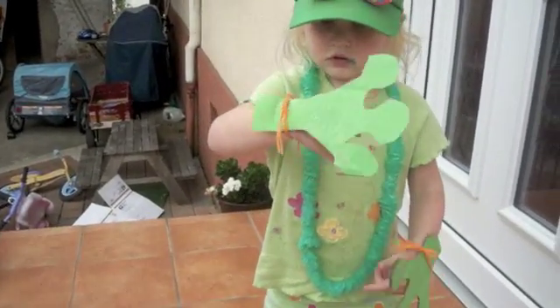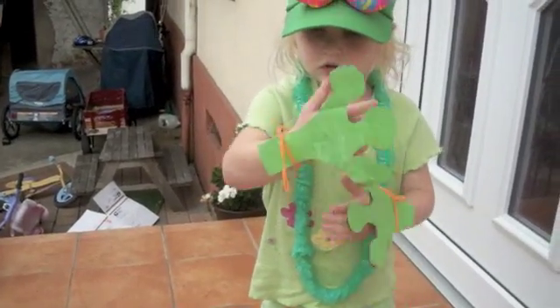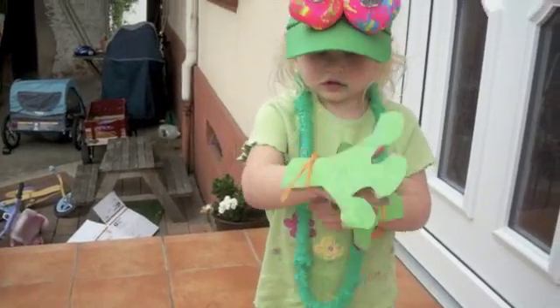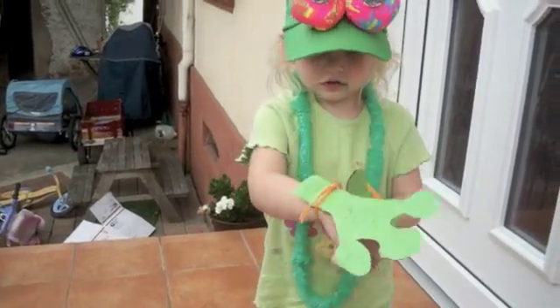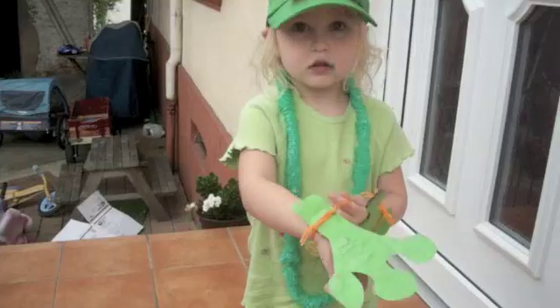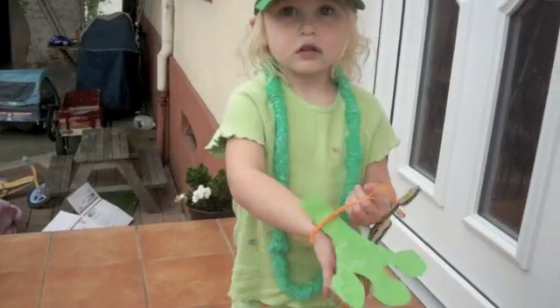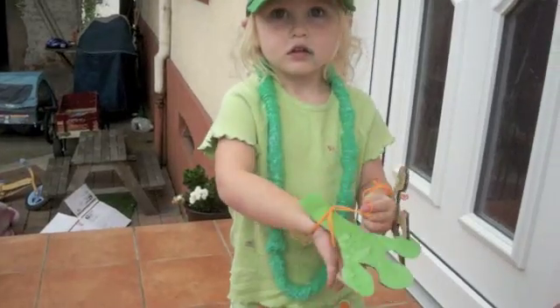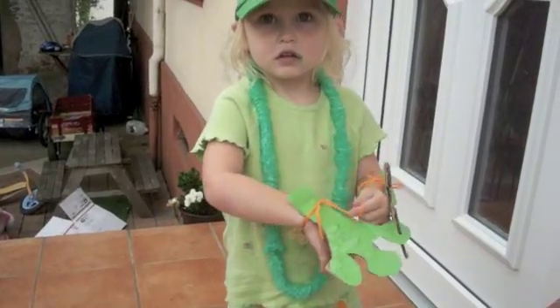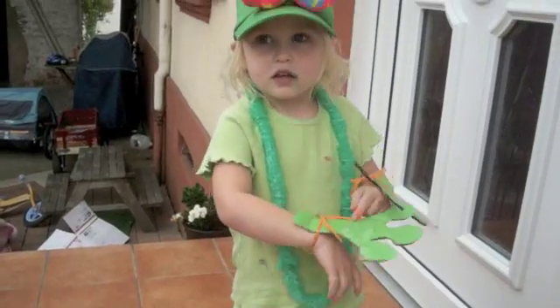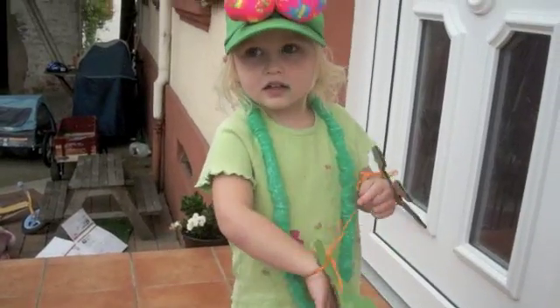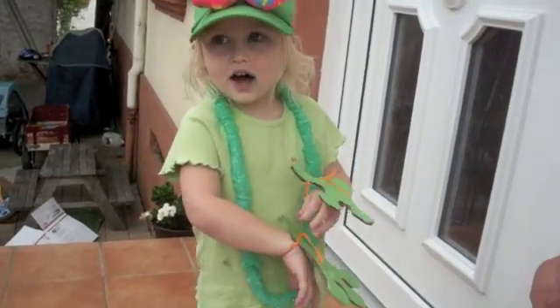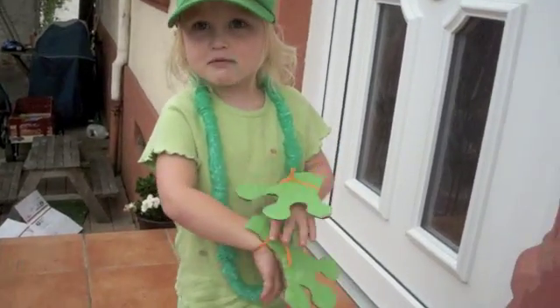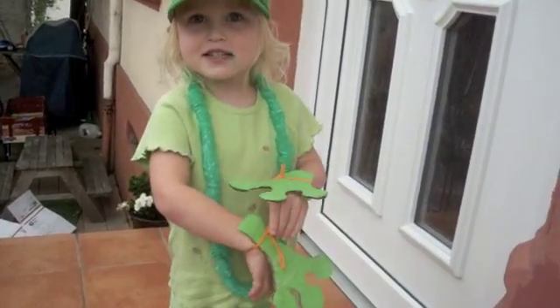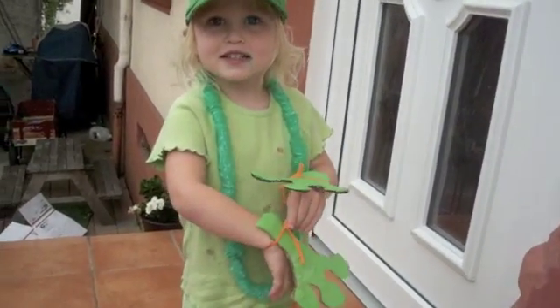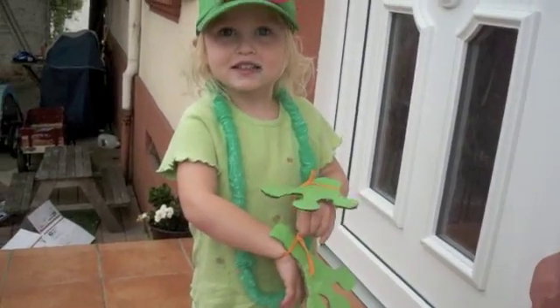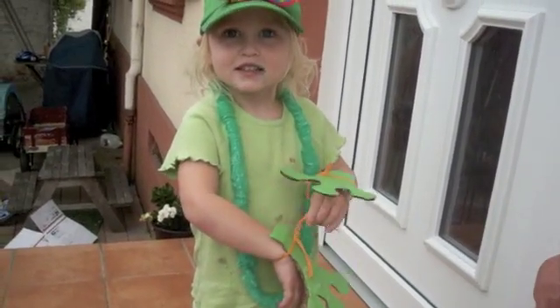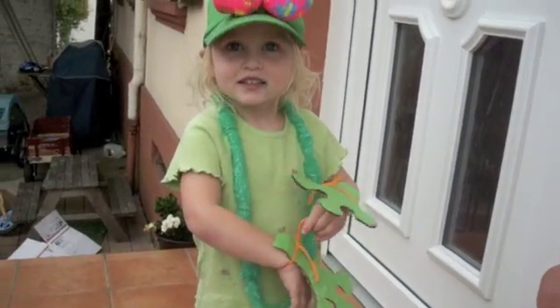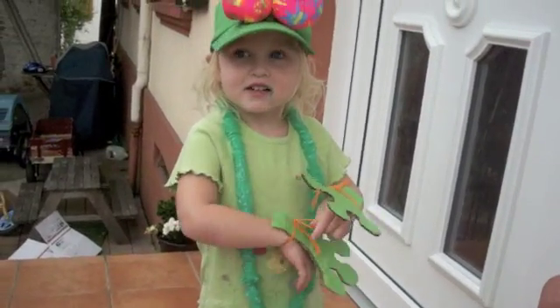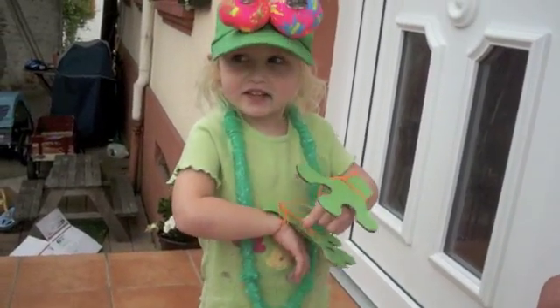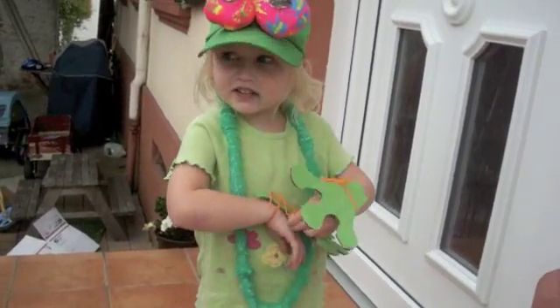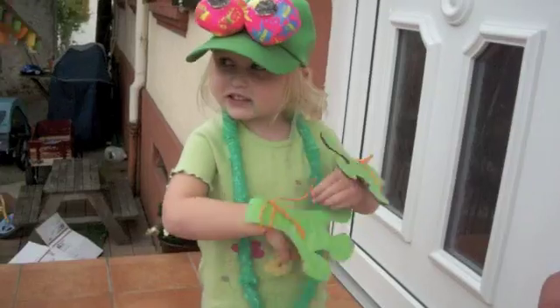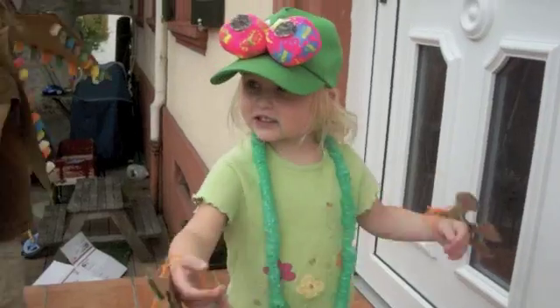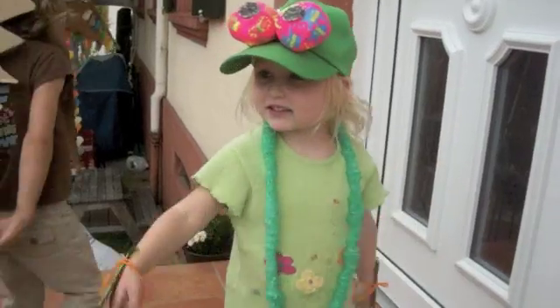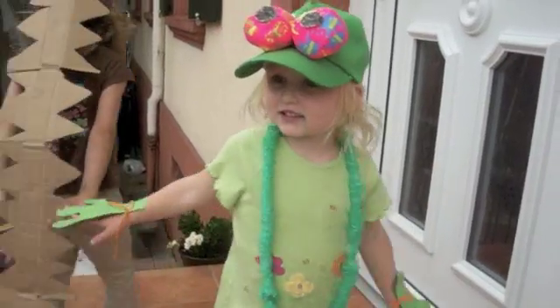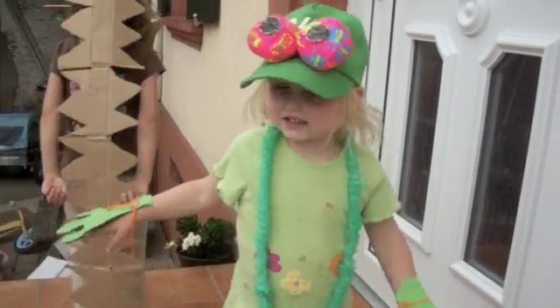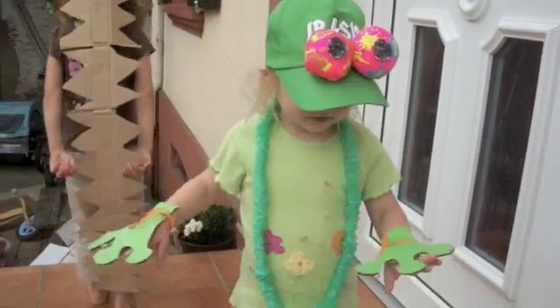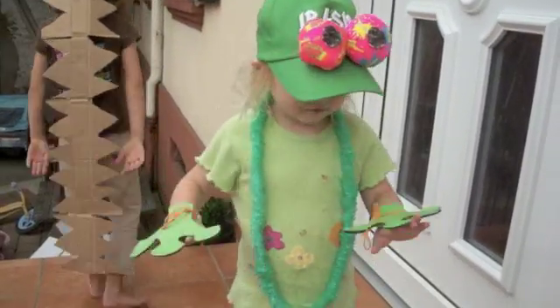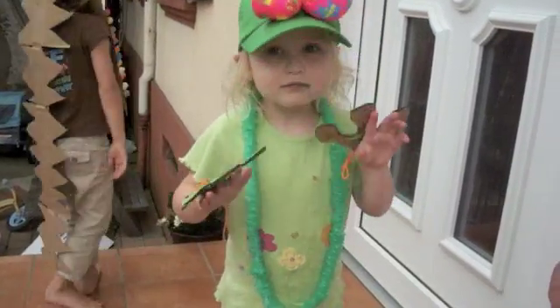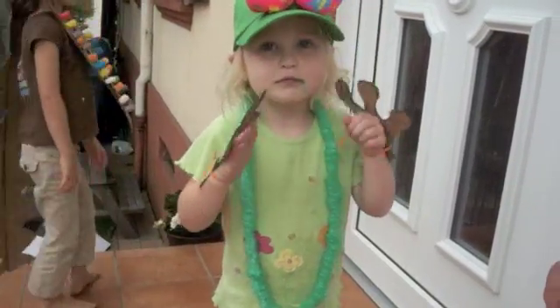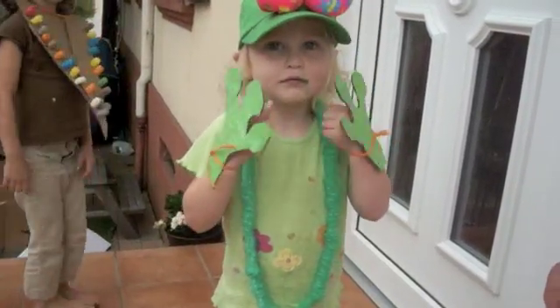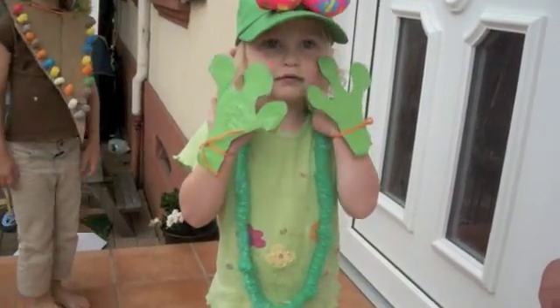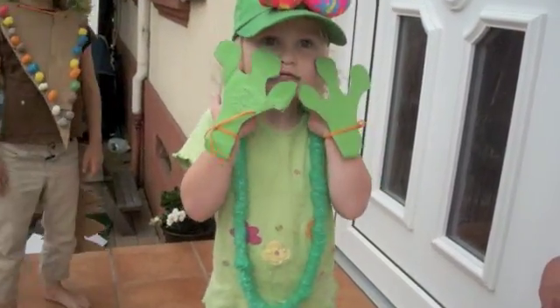What are those on your hand? What are those? Gloves. They're fingers. Fingers. And you got some funny eyes up there, too. You got big eyes like a frog.